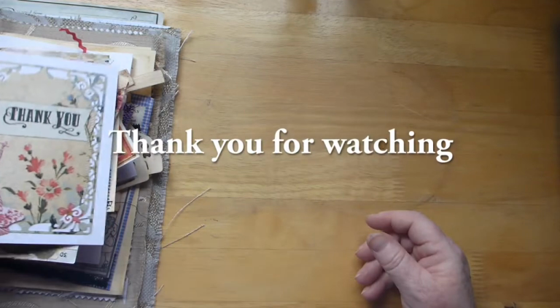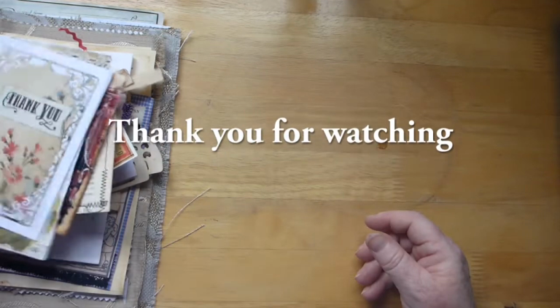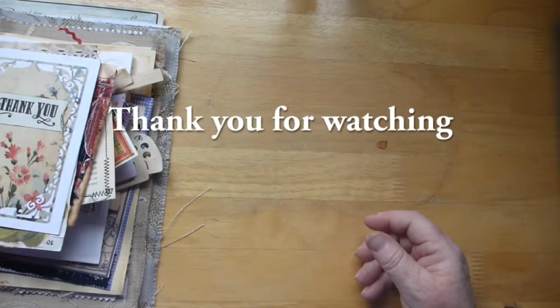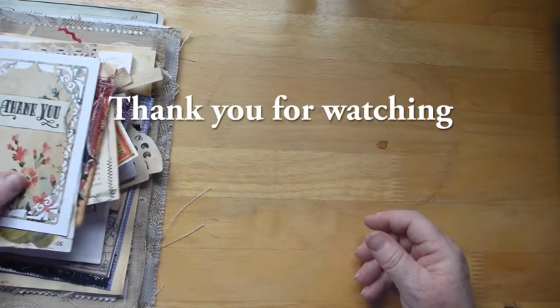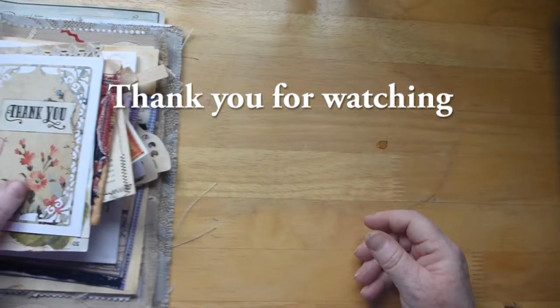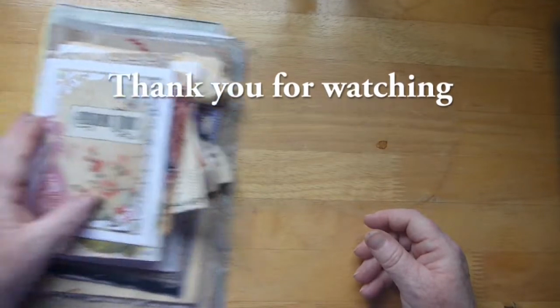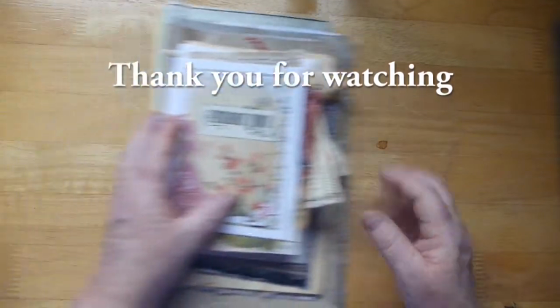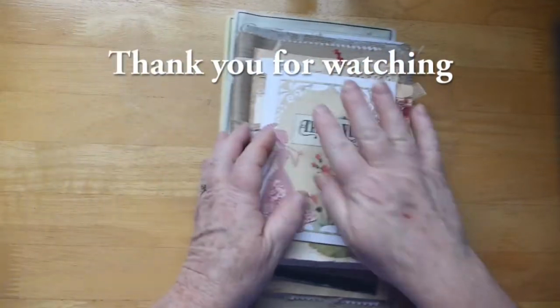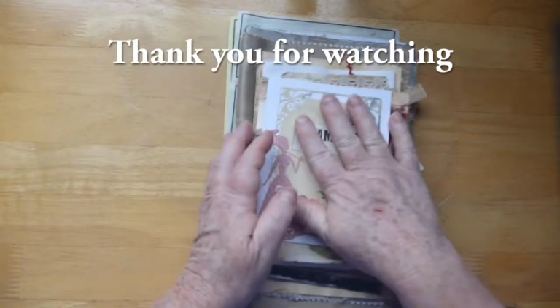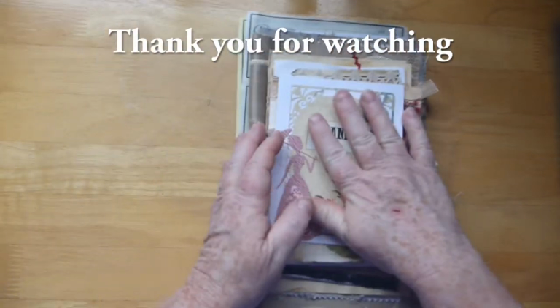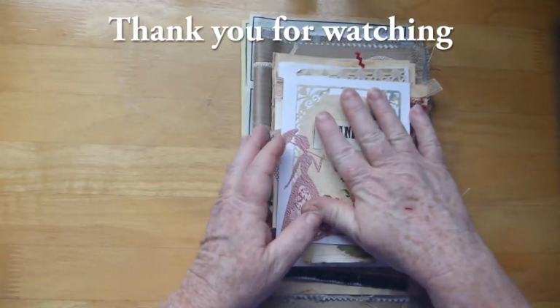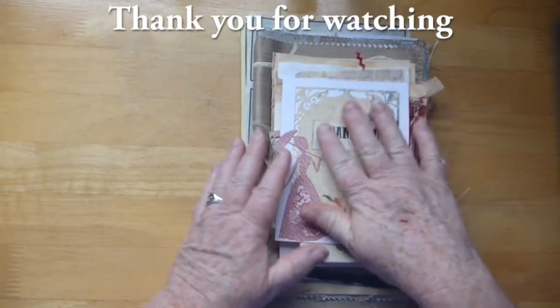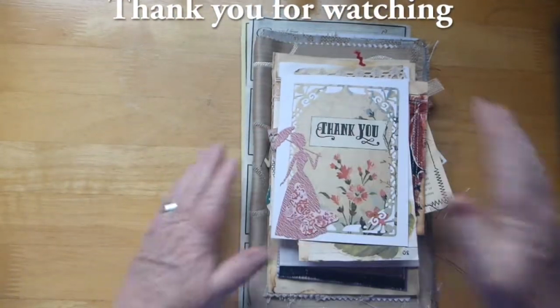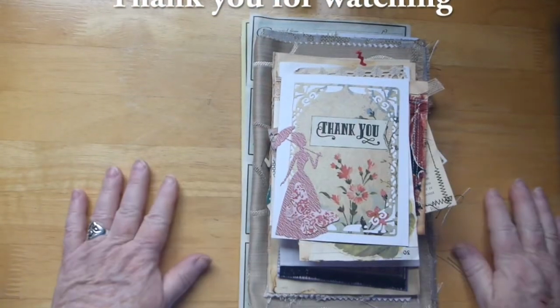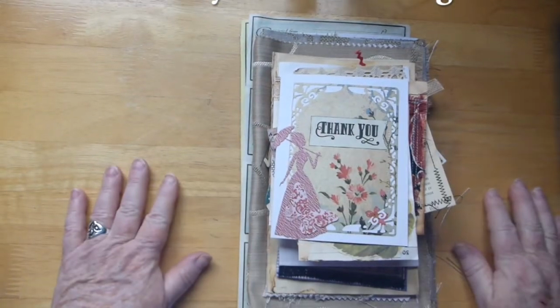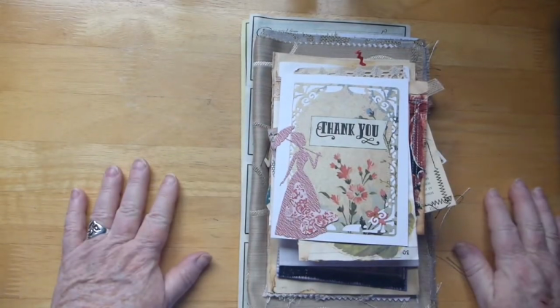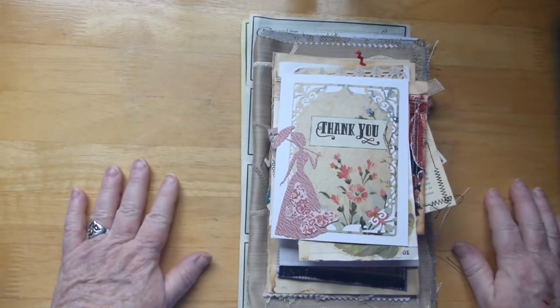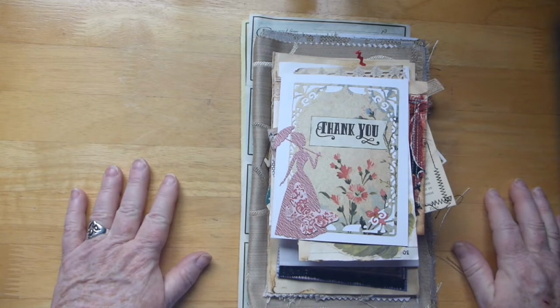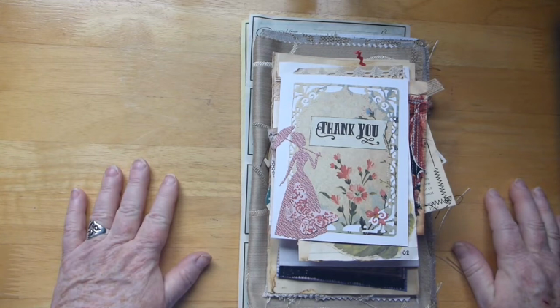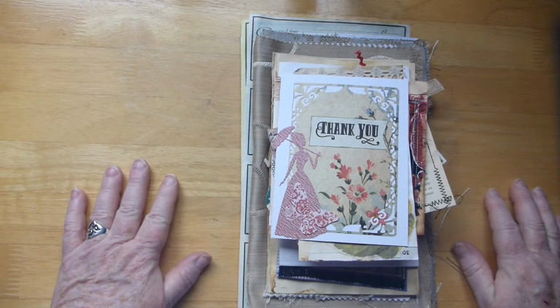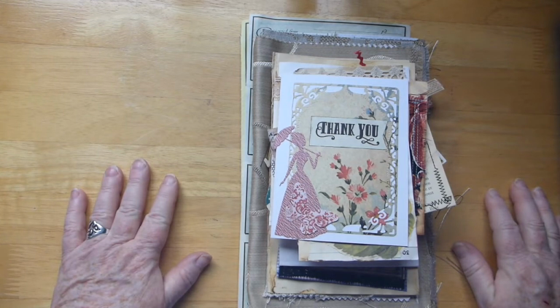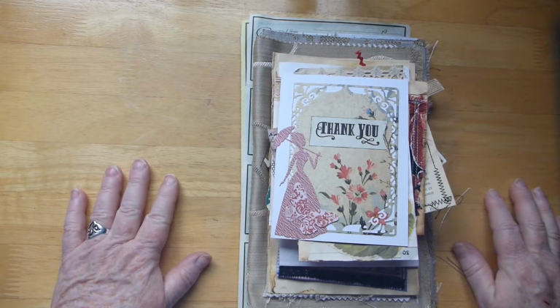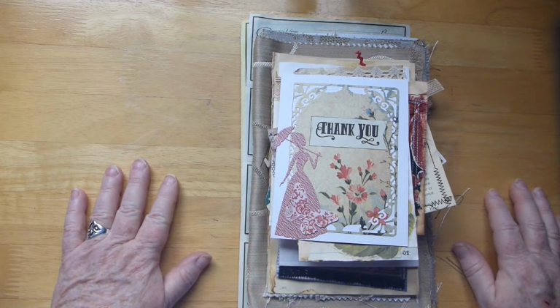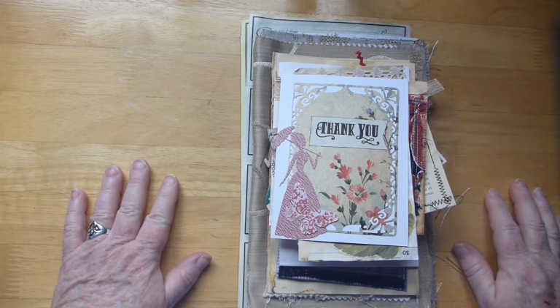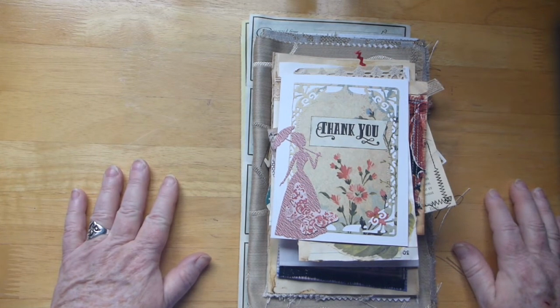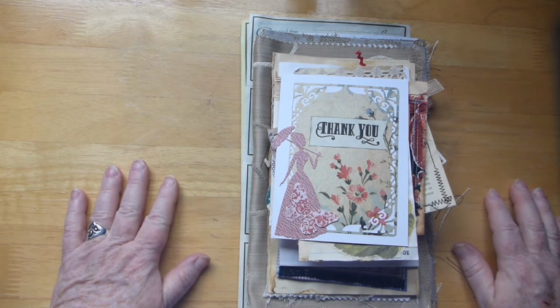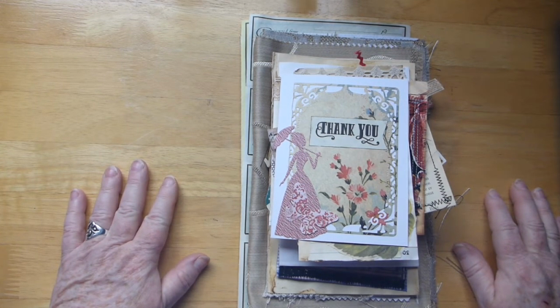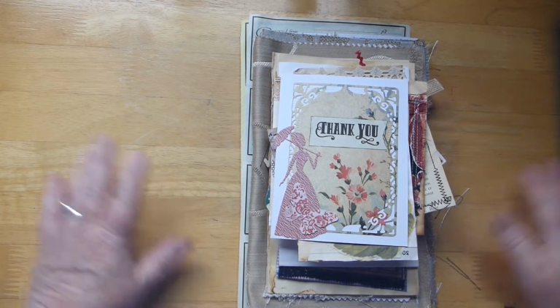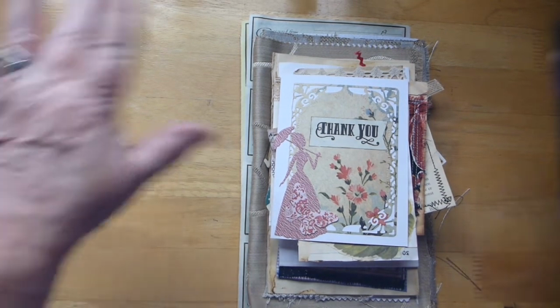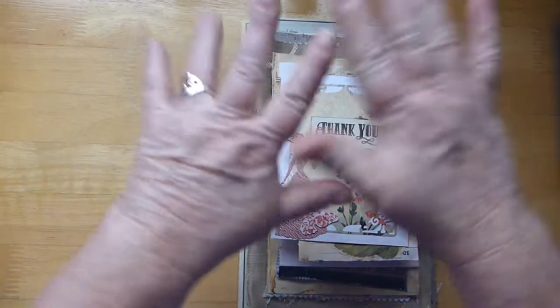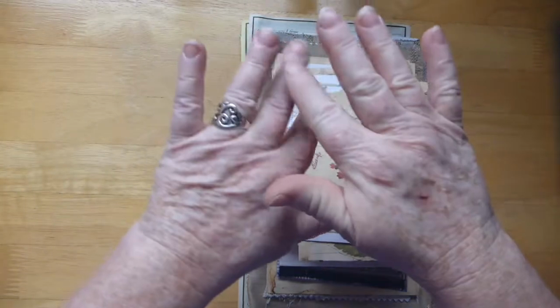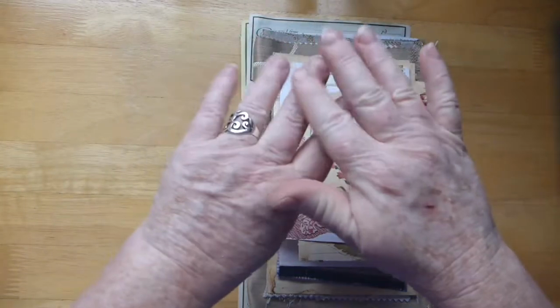So I just wanted to share those goodies with you. And as I say I'll leave her channel down below. We'll talk to you soon. Bye for now.